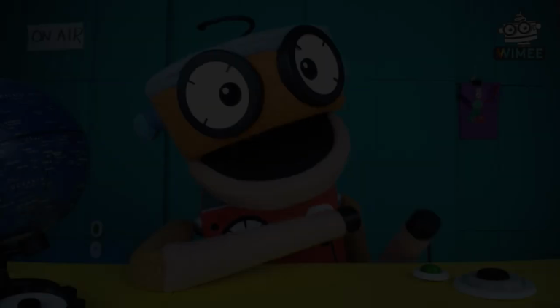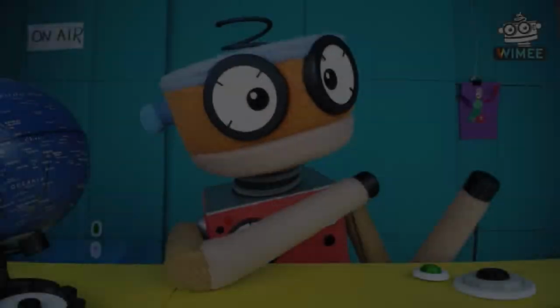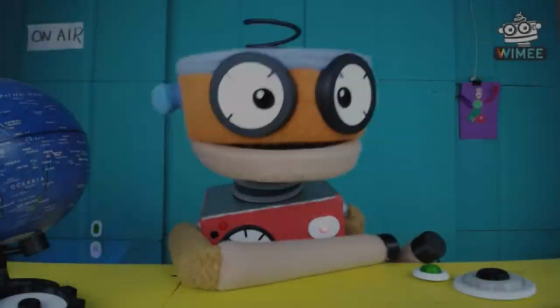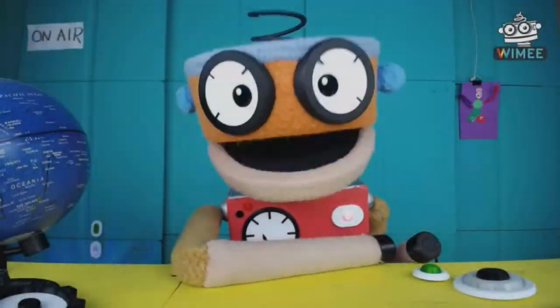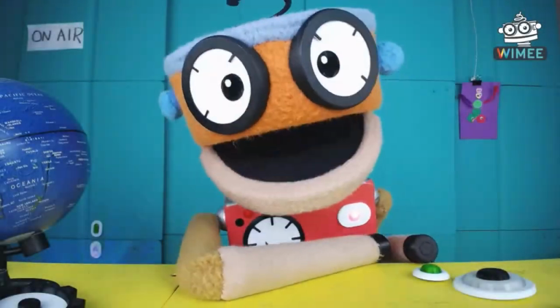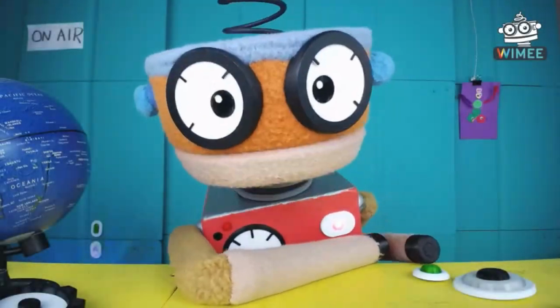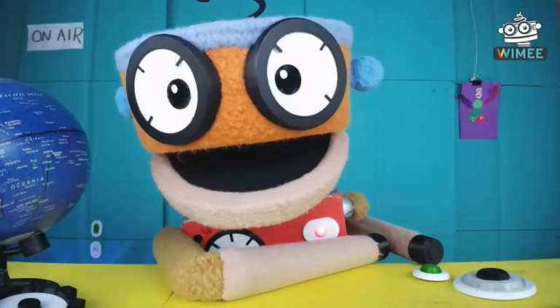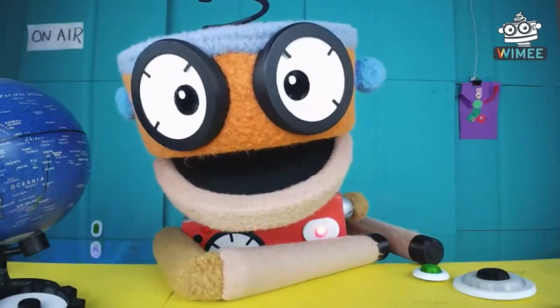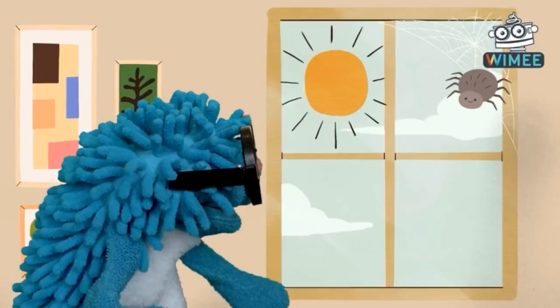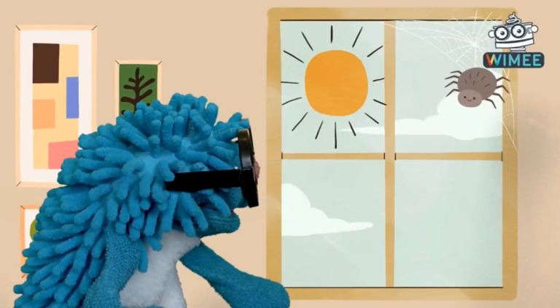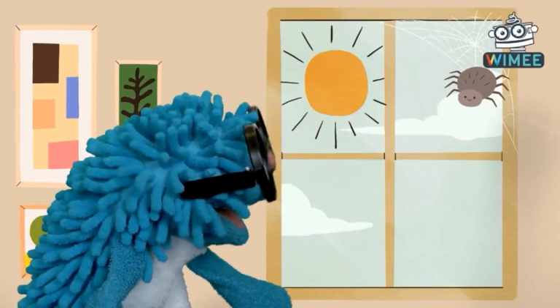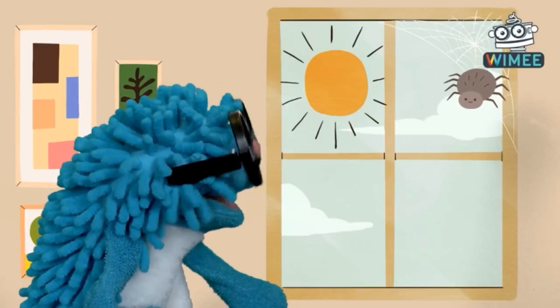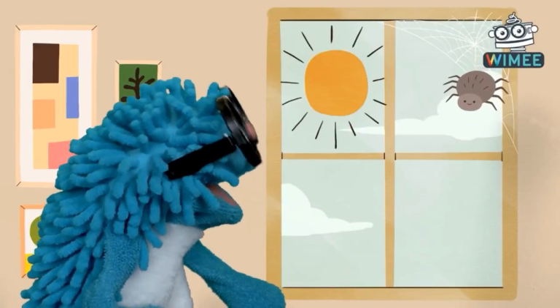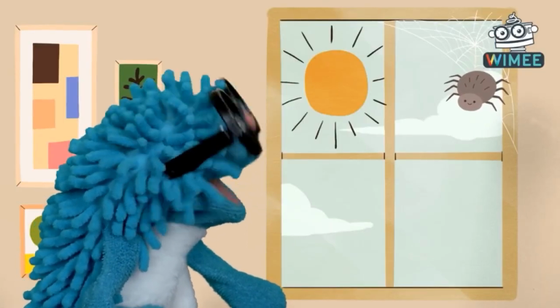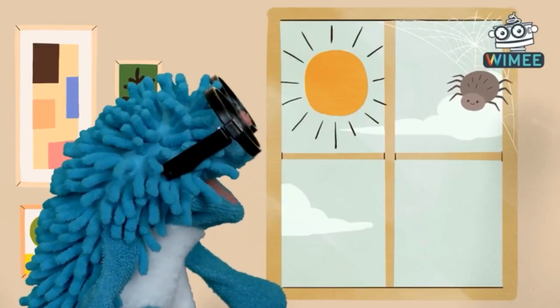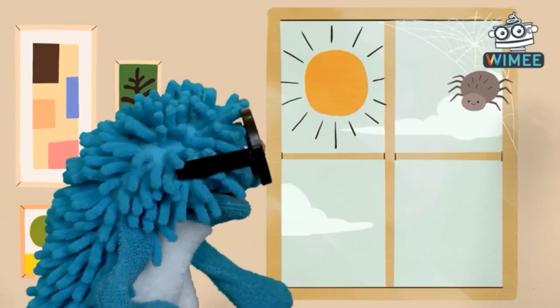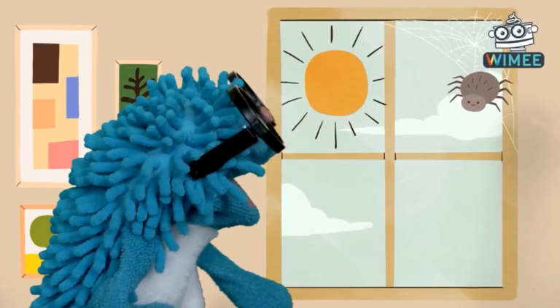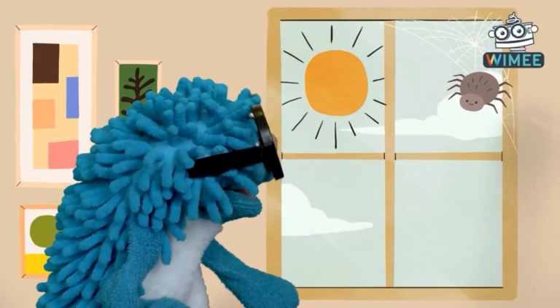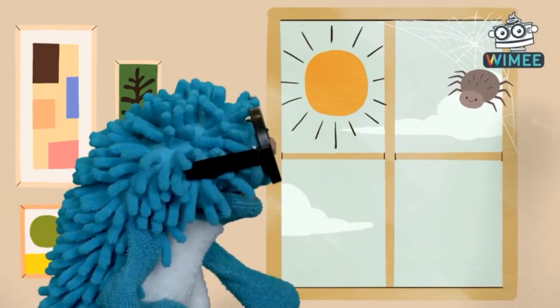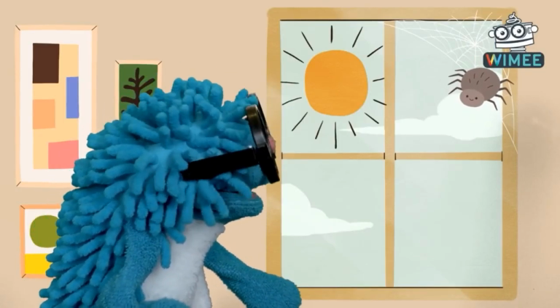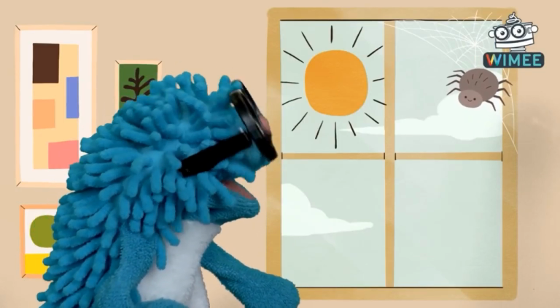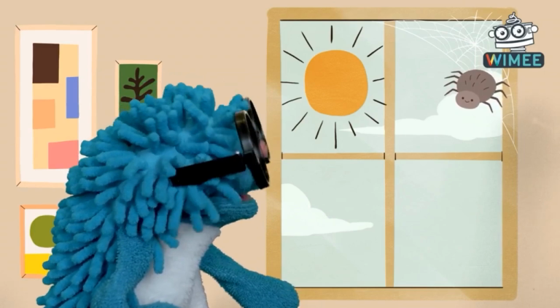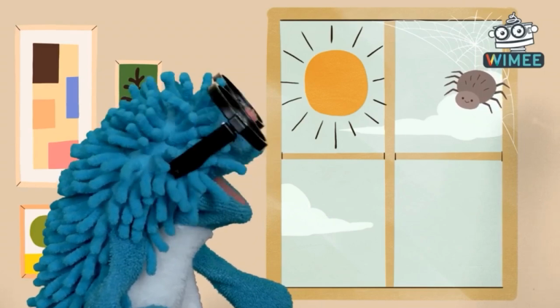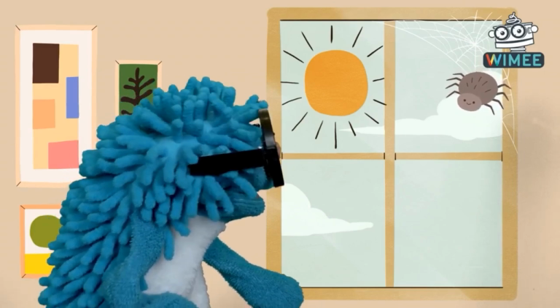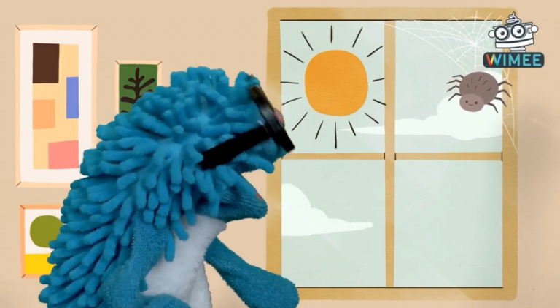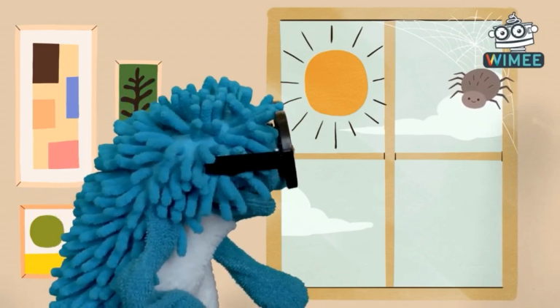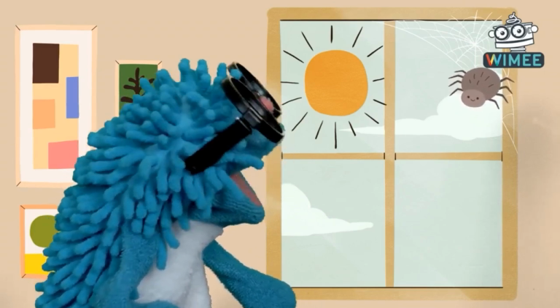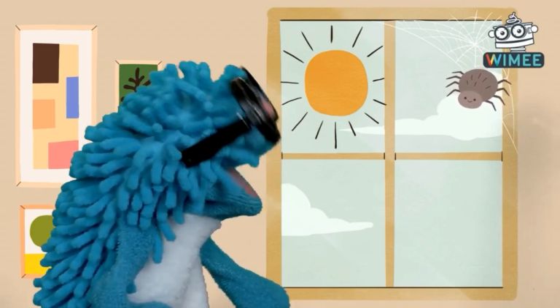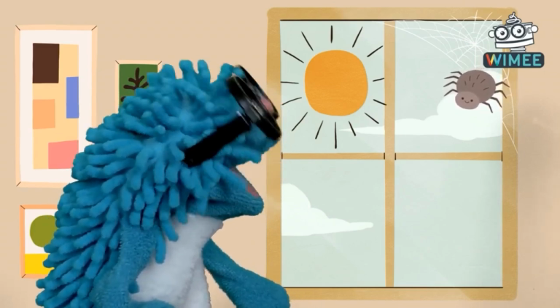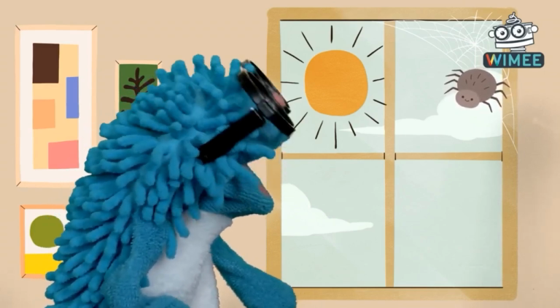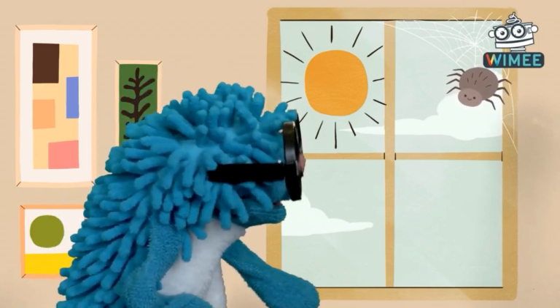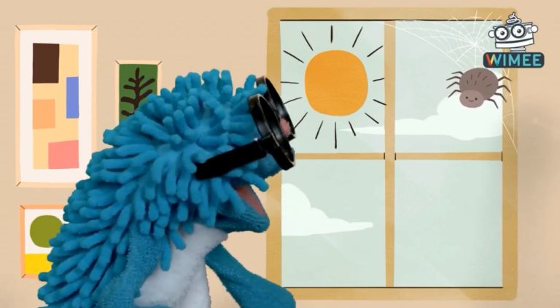Let's check out this book! Wait right there, Spider! I want to see you spin your web, but I really need to check out this book!